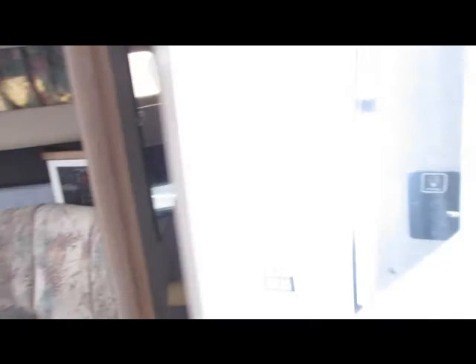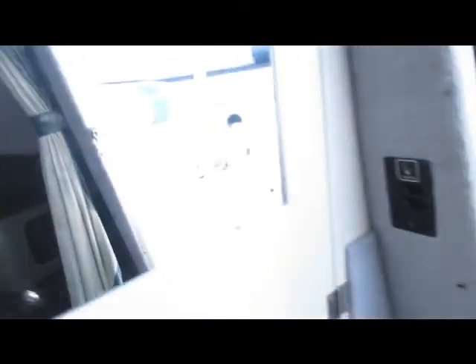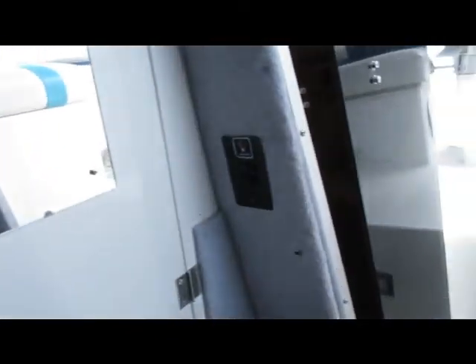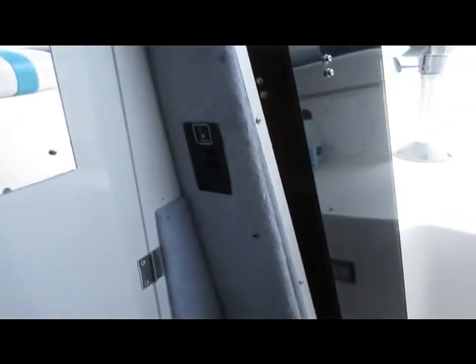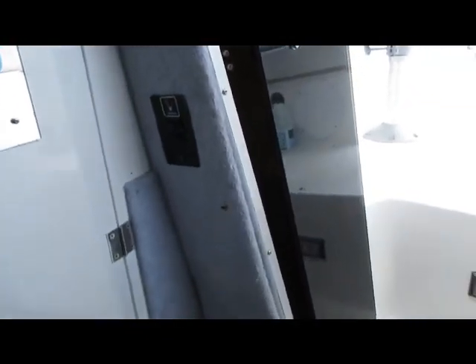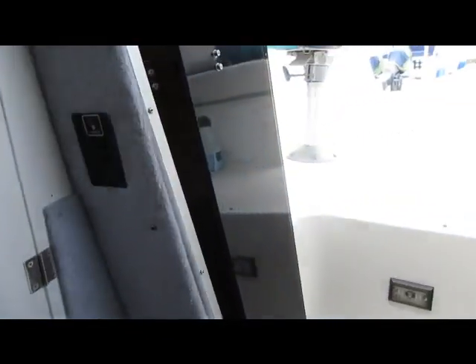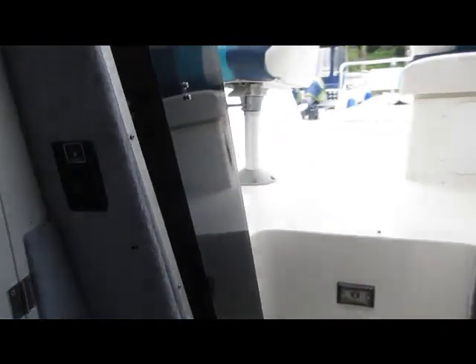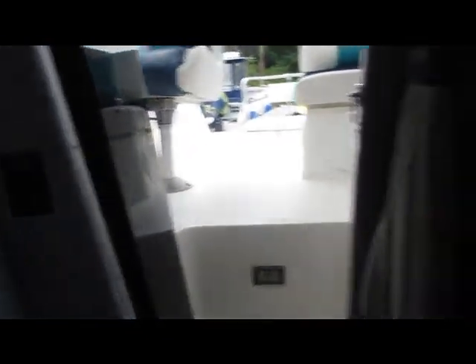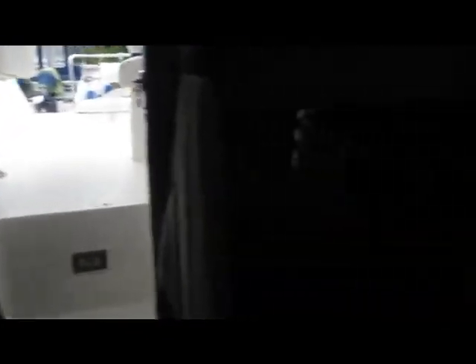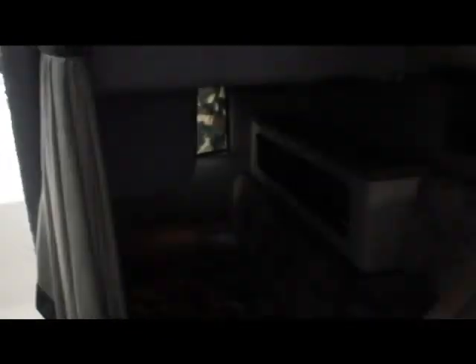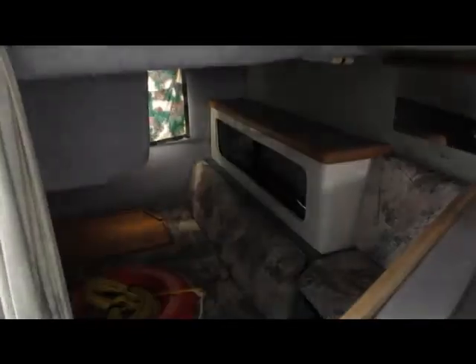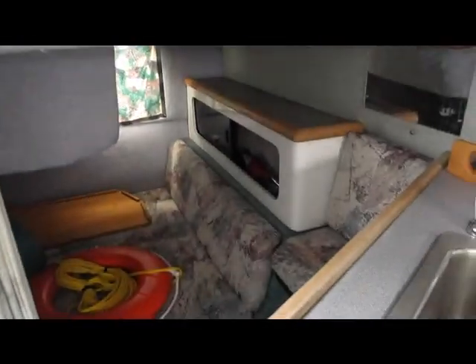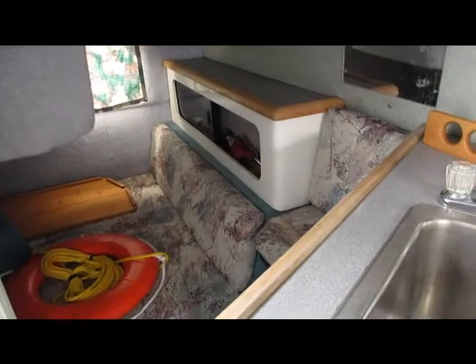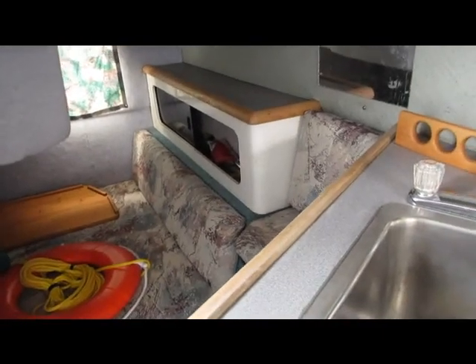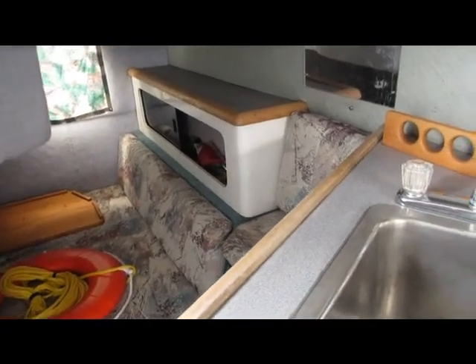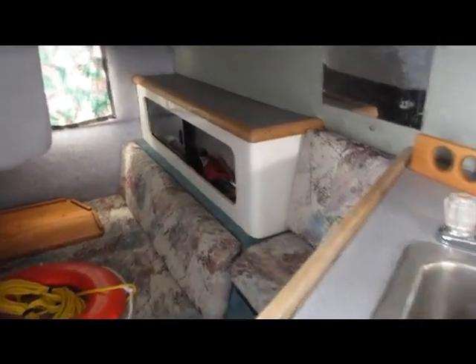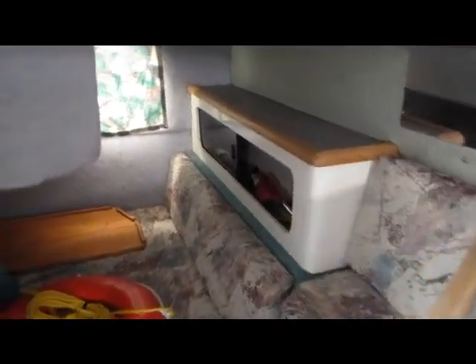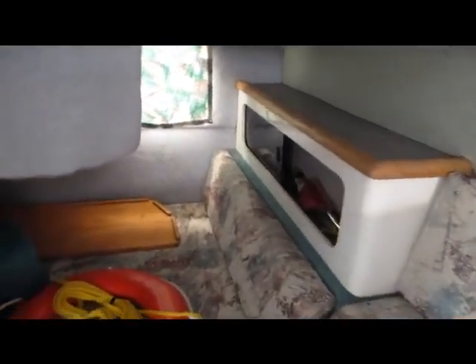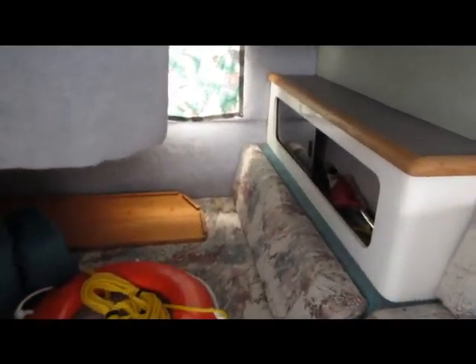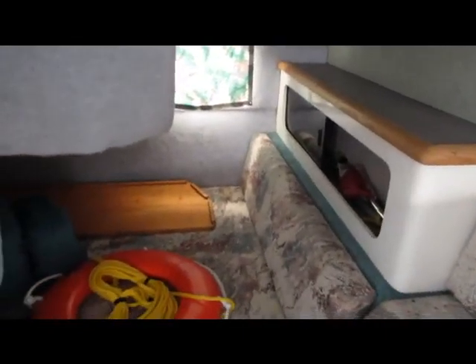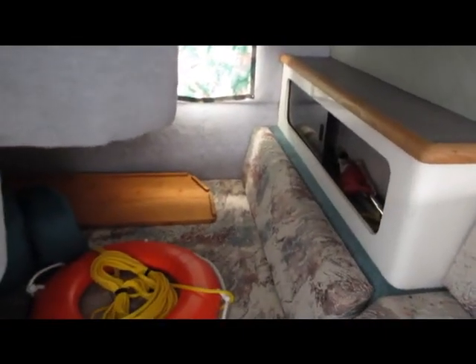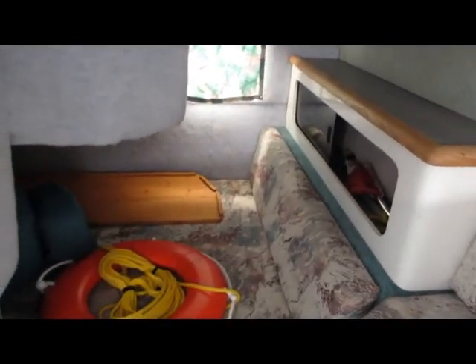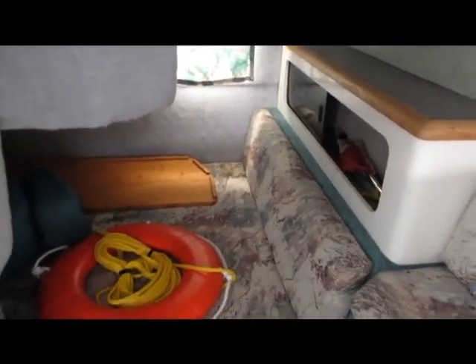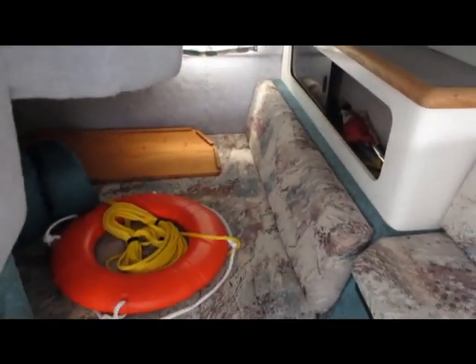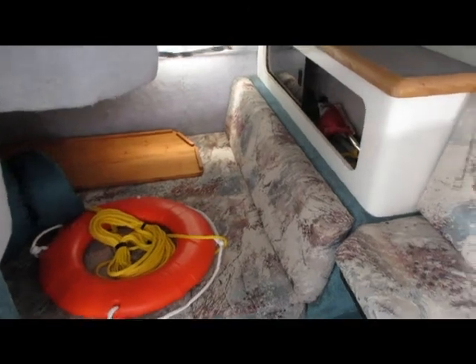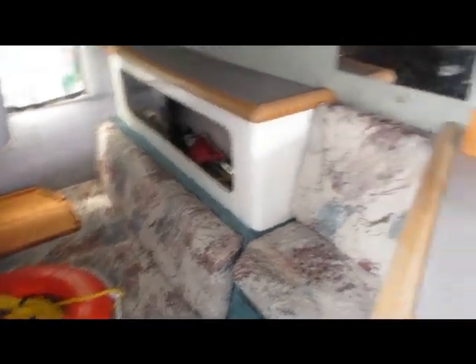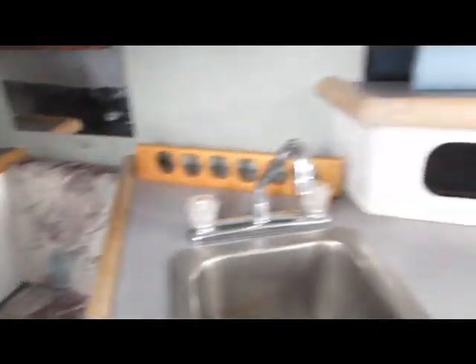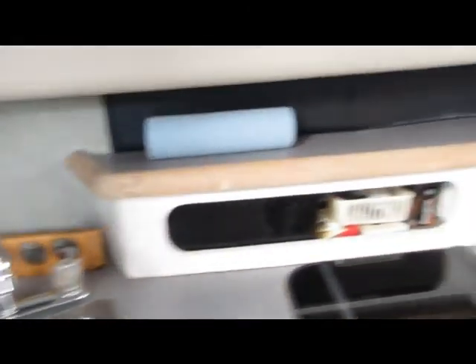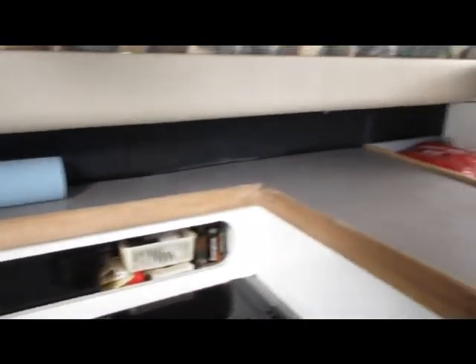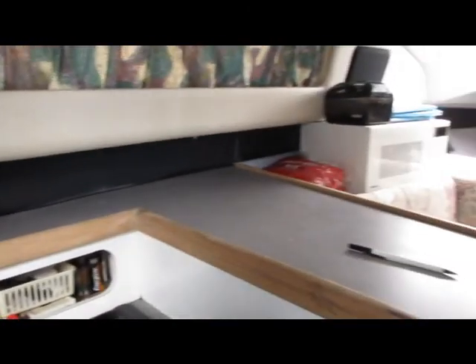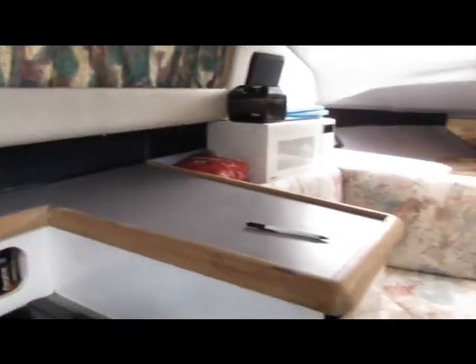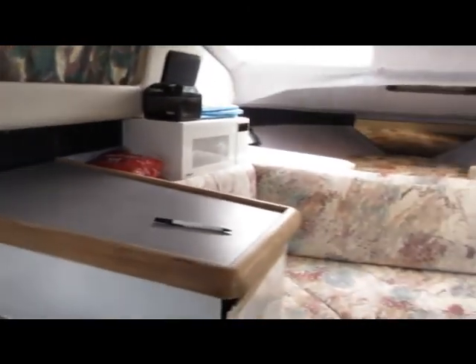Entry level boating at an entry level price — nice running boat. The owners kept it in good condition, had lots of work done. Double aft berth, great for a family, a couple, or a single guy even. Great little boat at the price point.